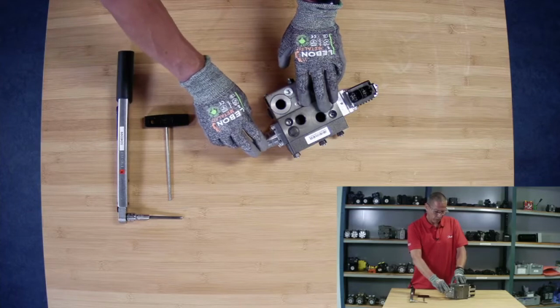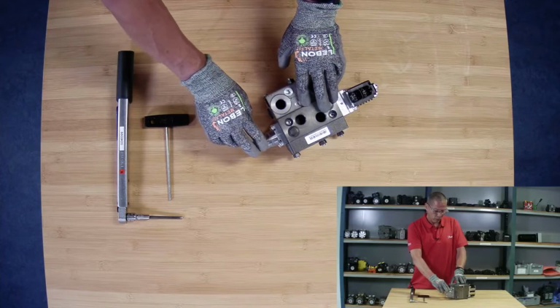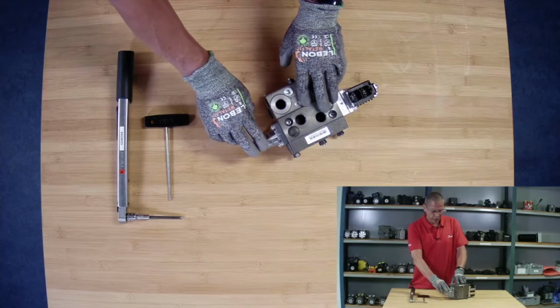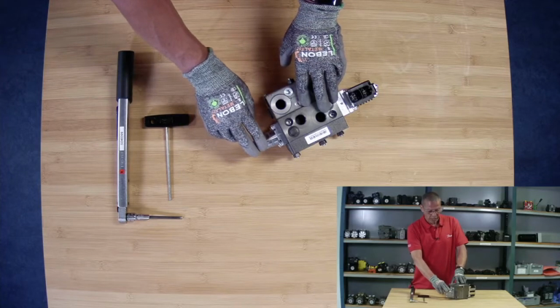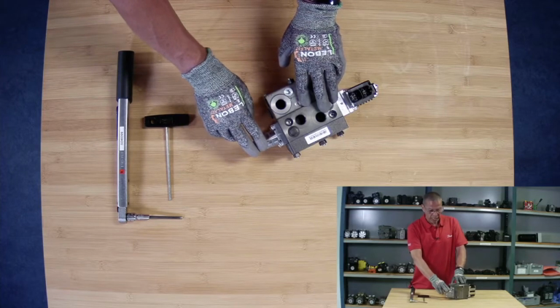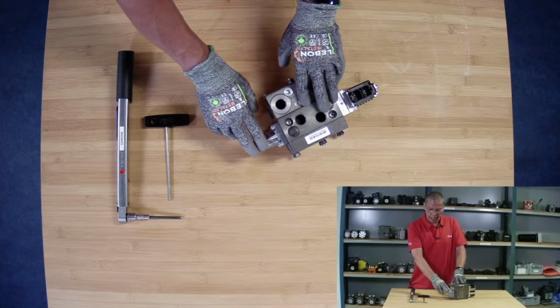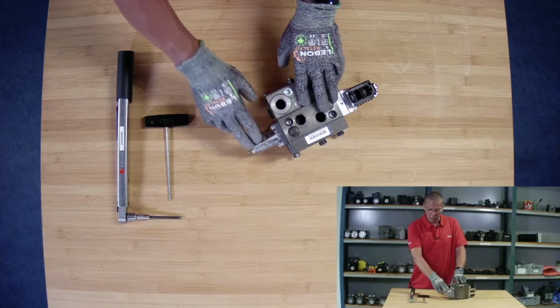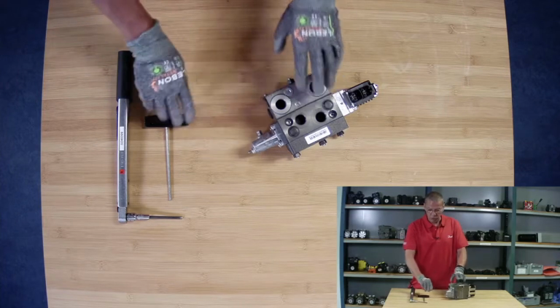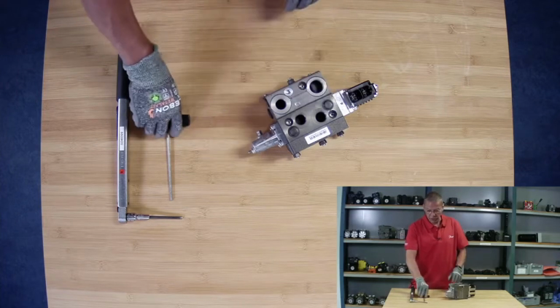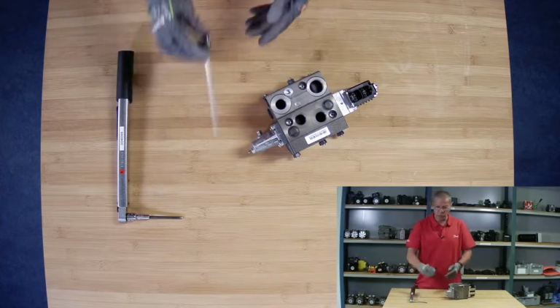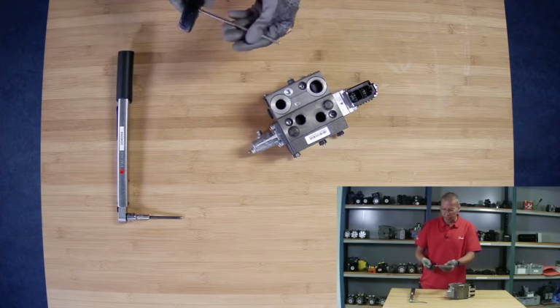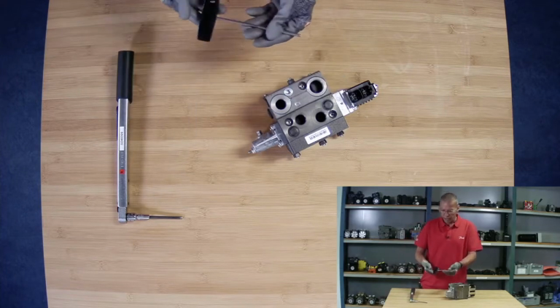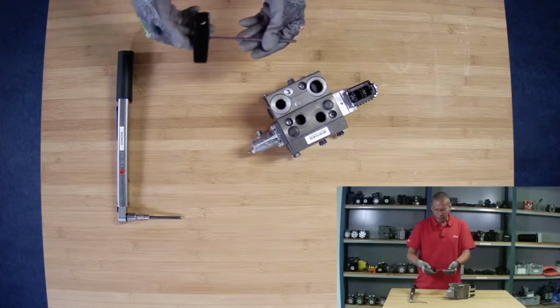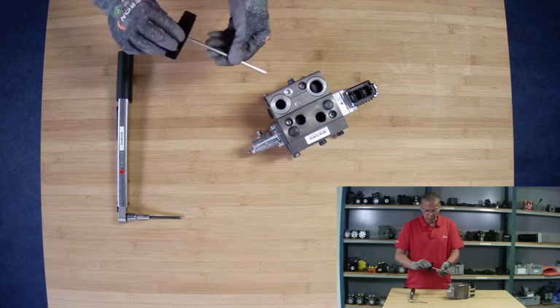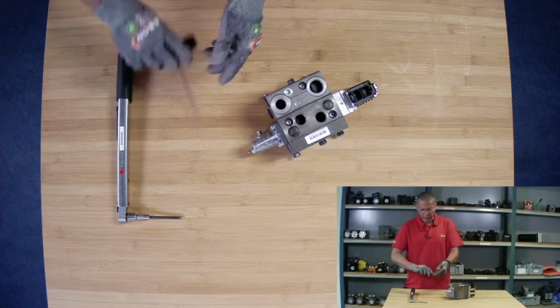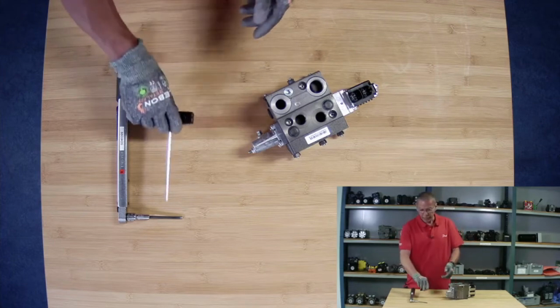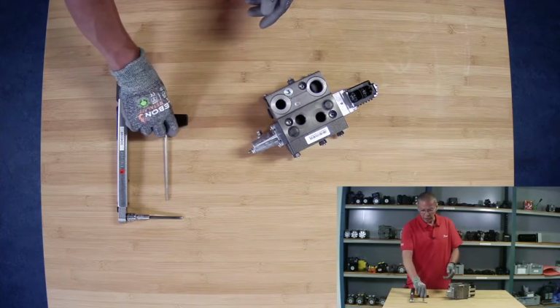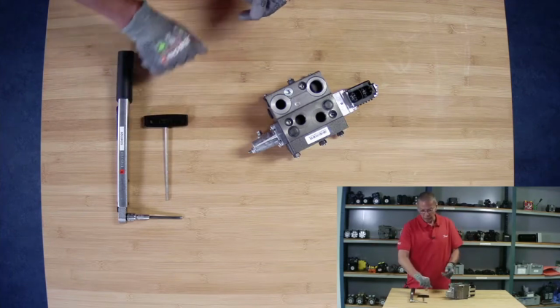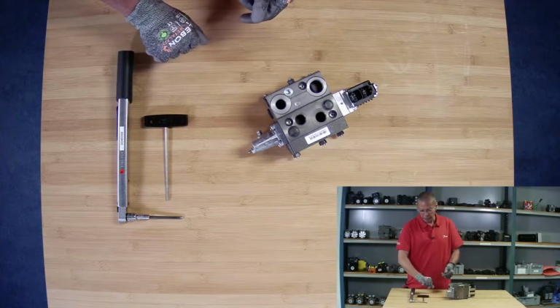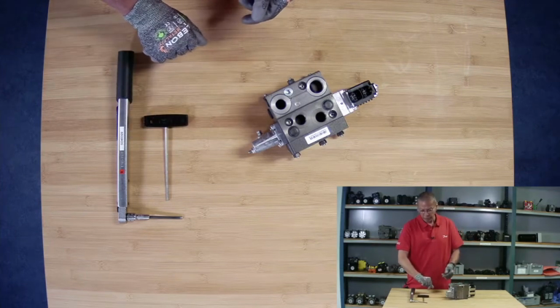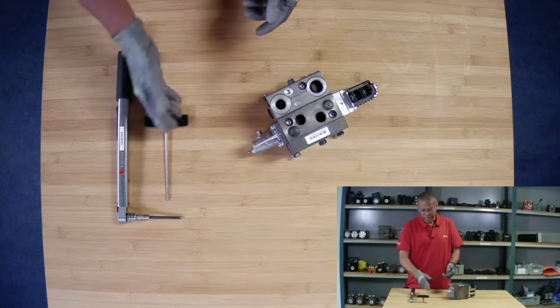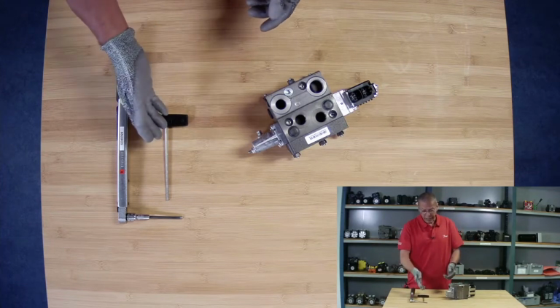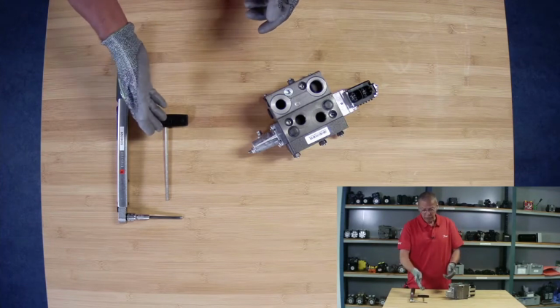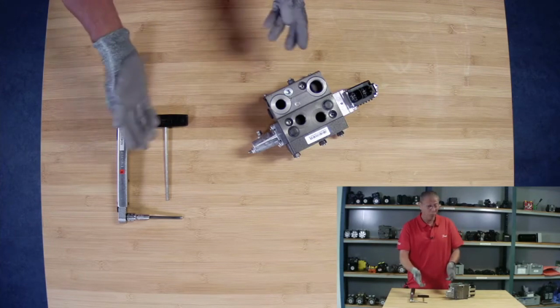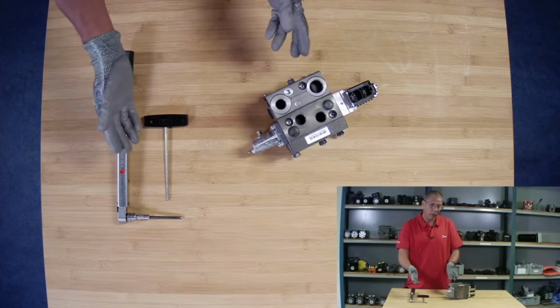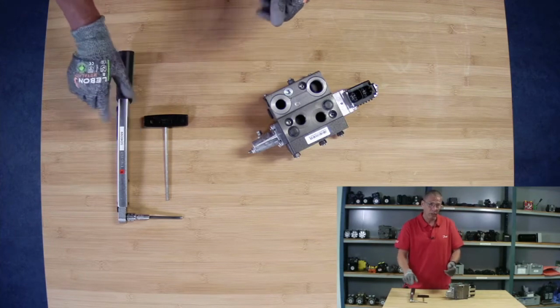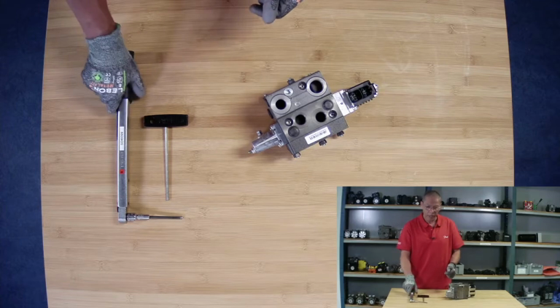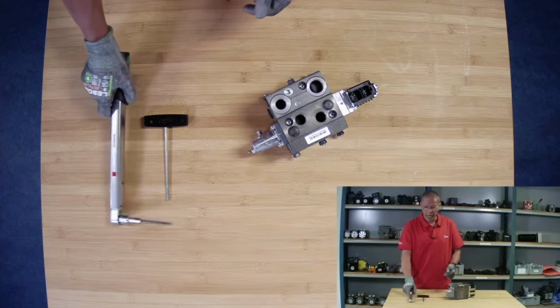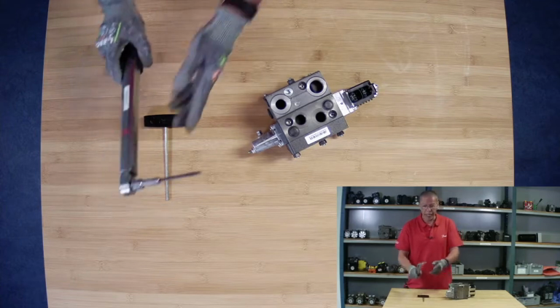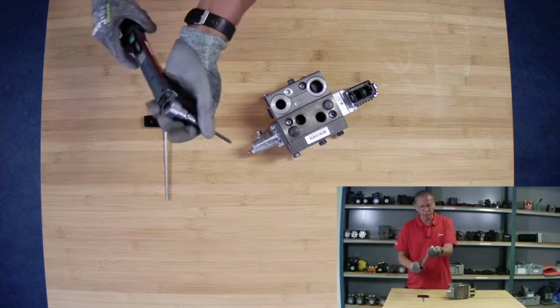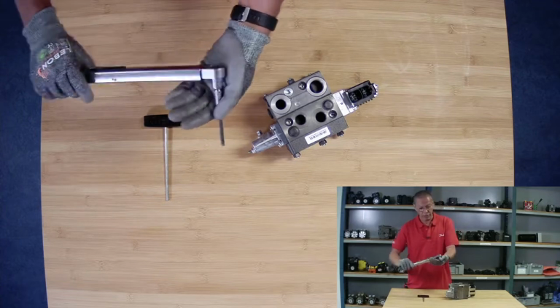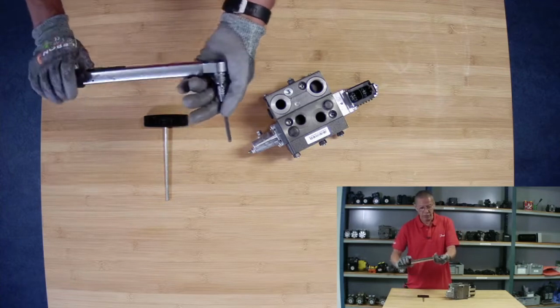For this we need a couple of simple tools. We need a 5mm hexagon Allen key — also called an umbraco — and then a torque wrench for the same.